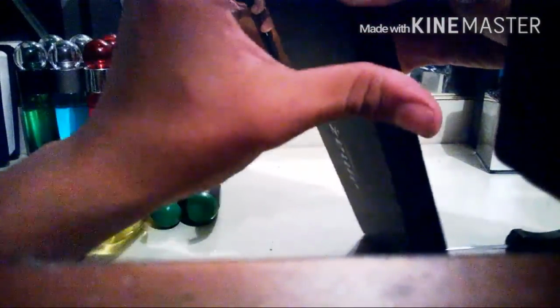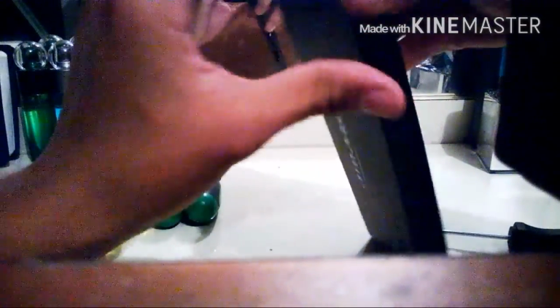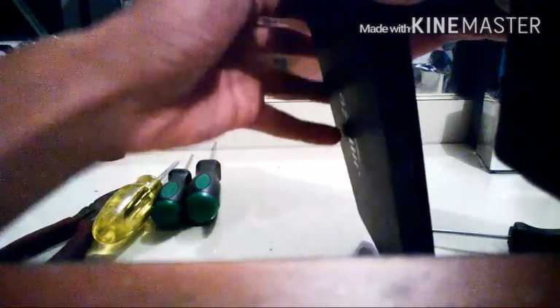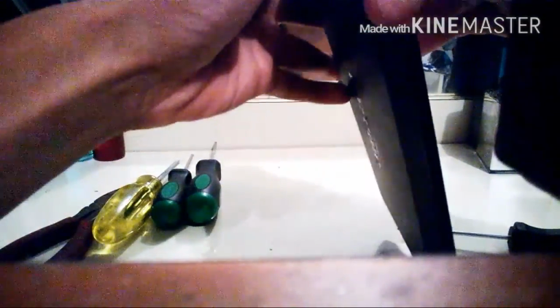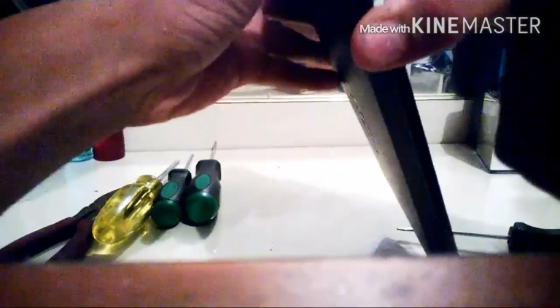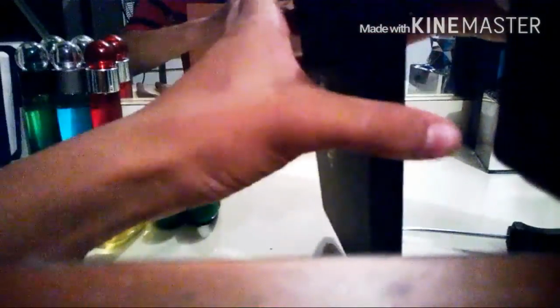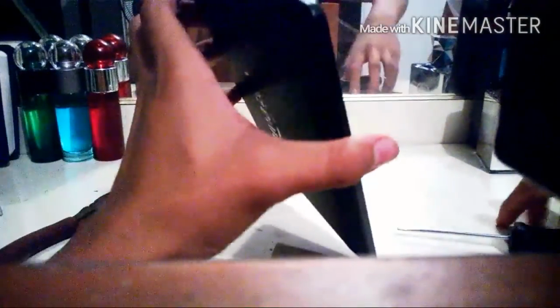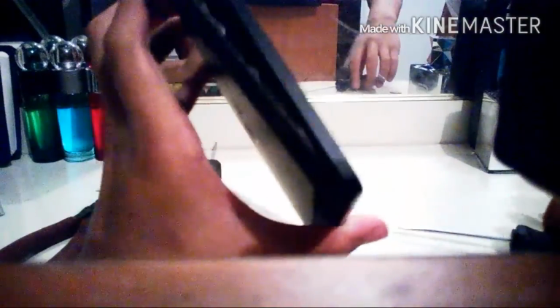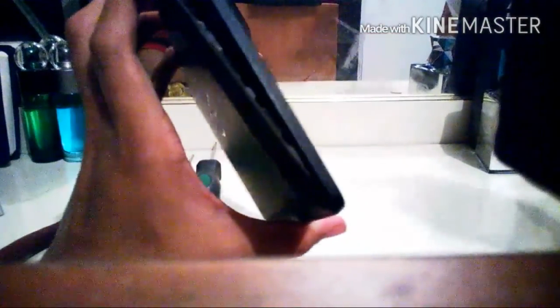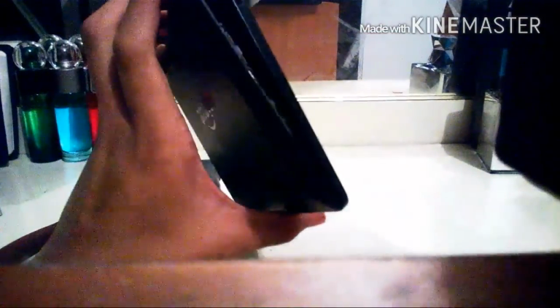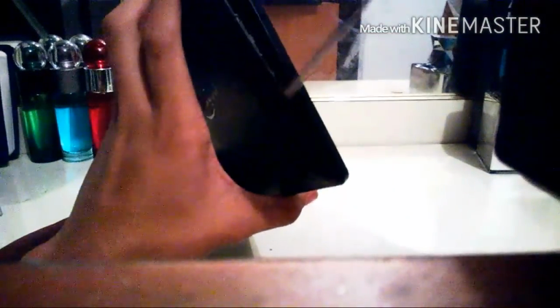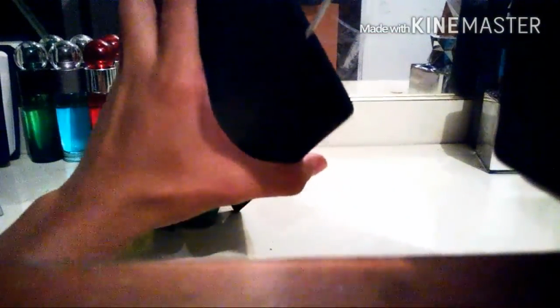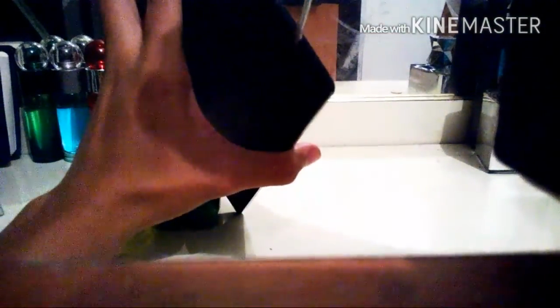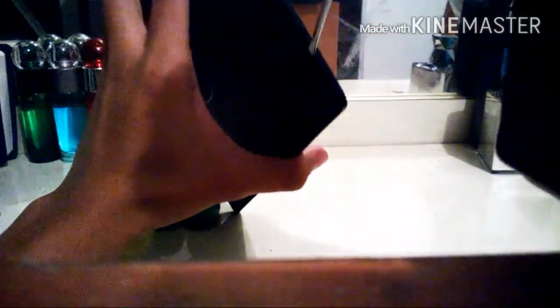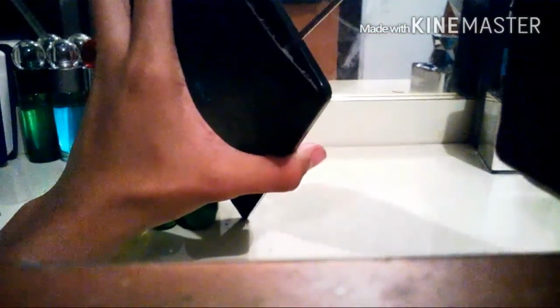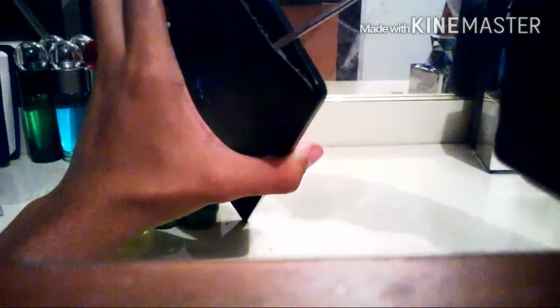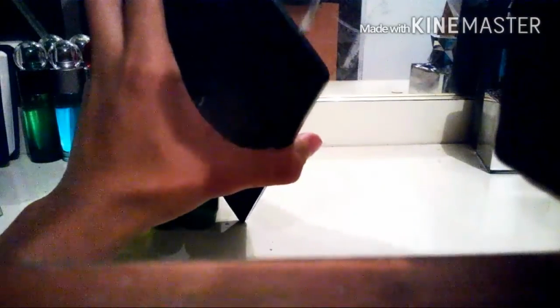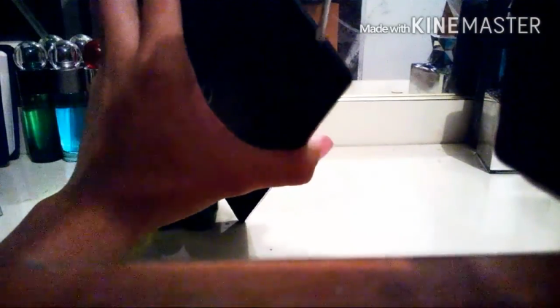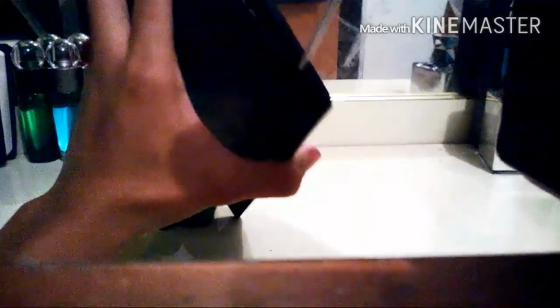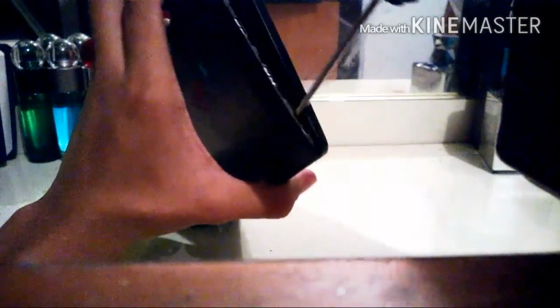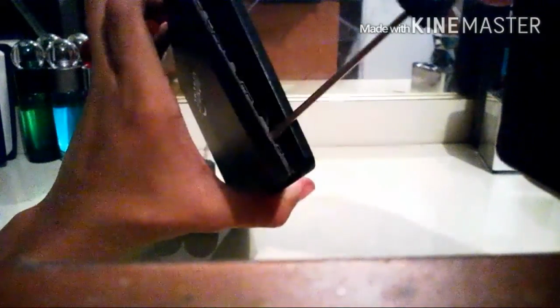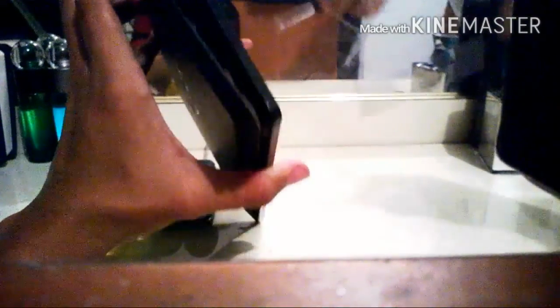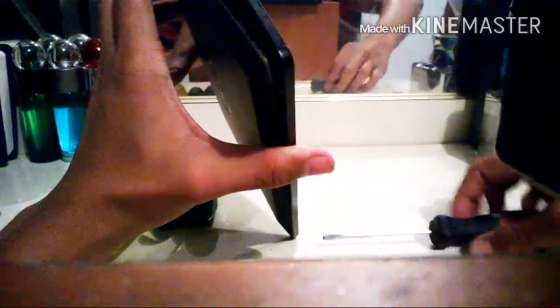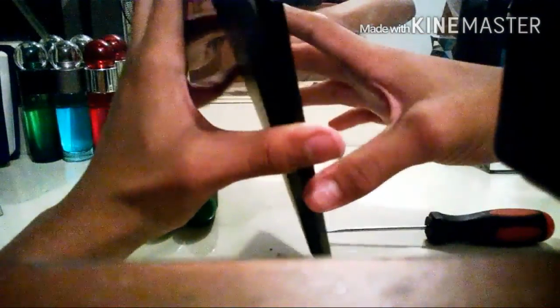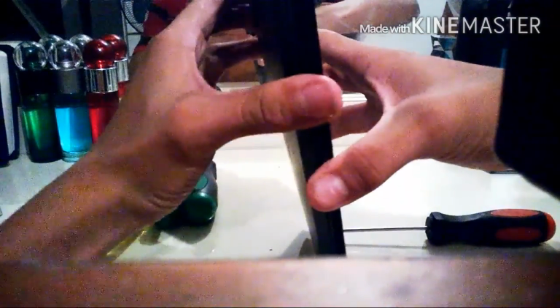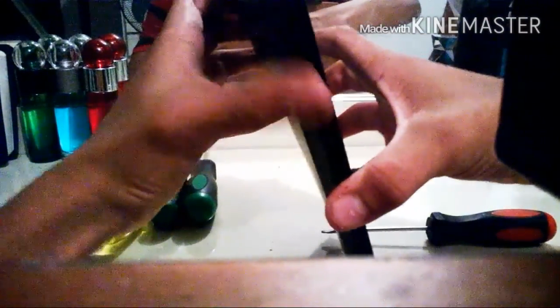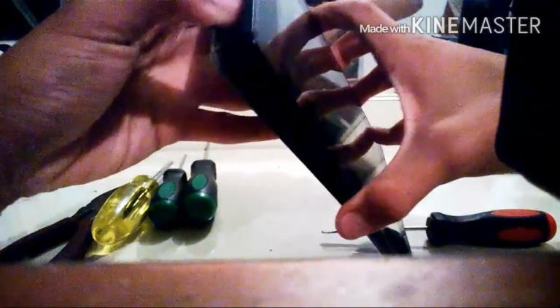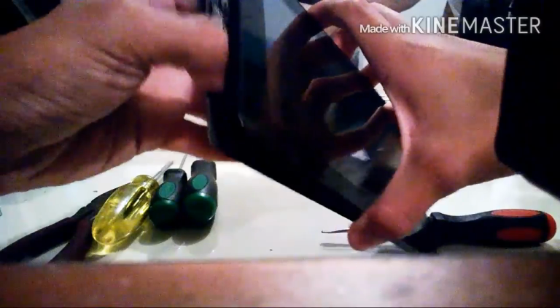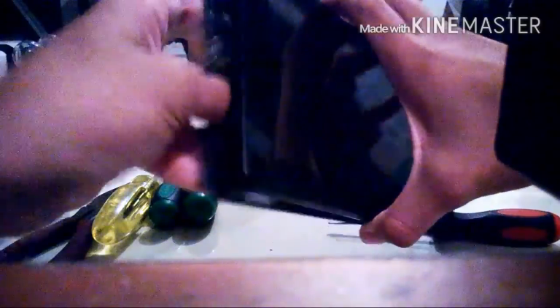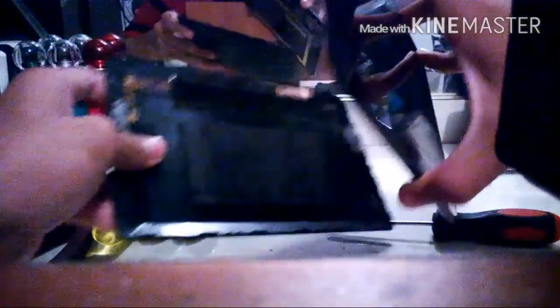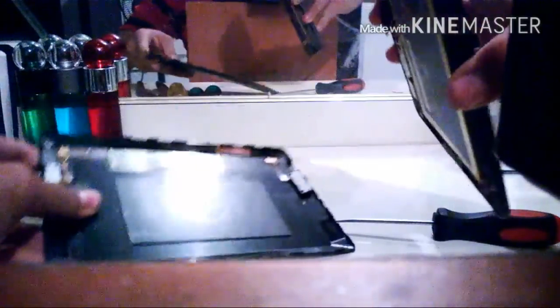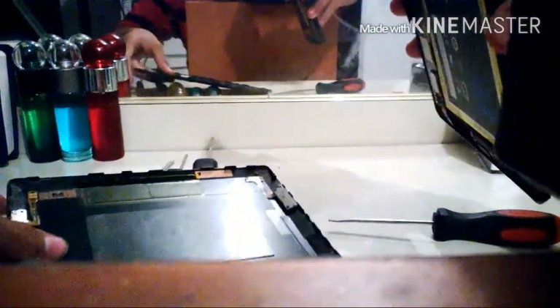If it doesn't come off, be patient — it's kind of hard. All right, it came off.